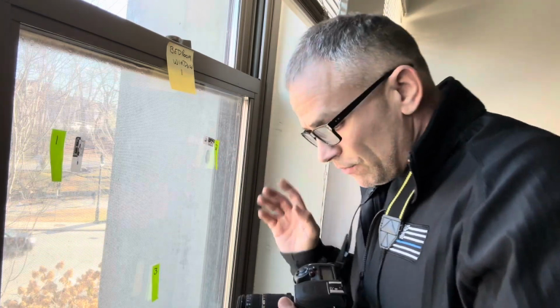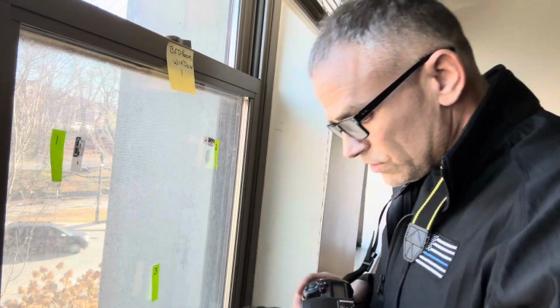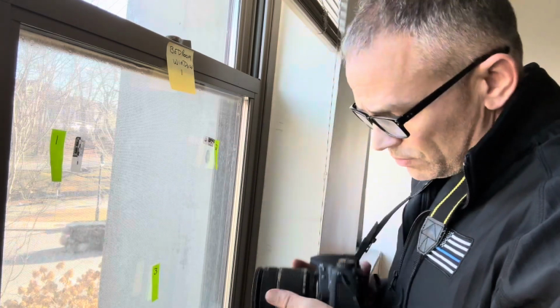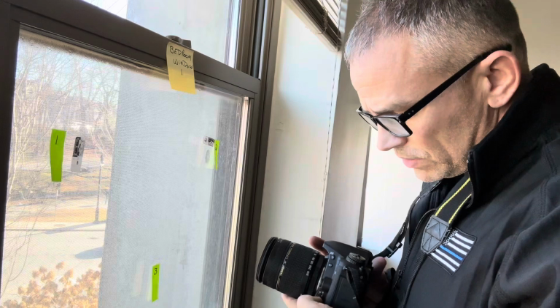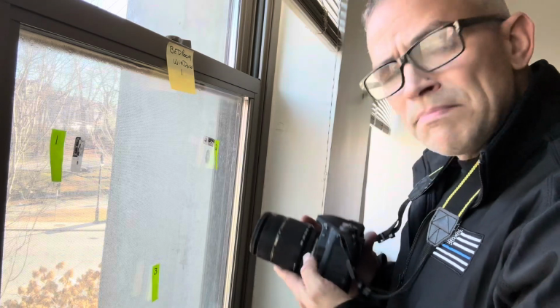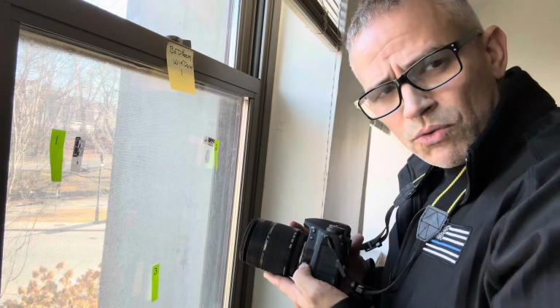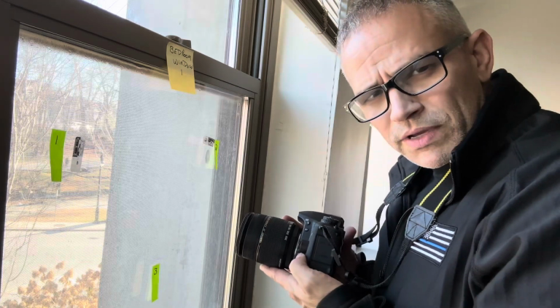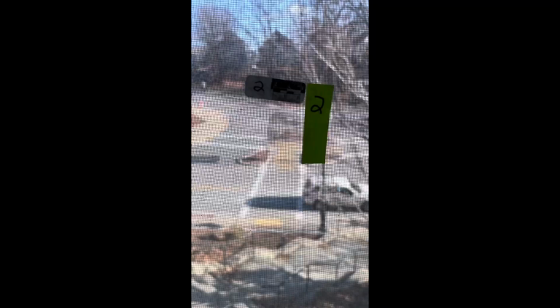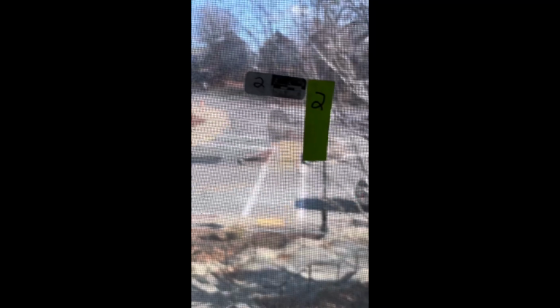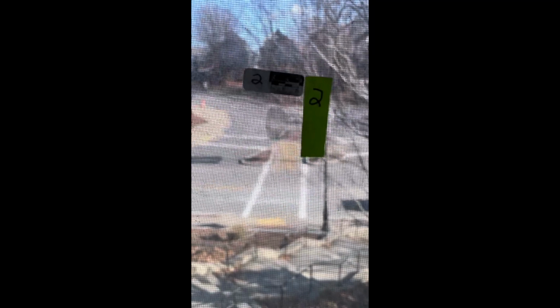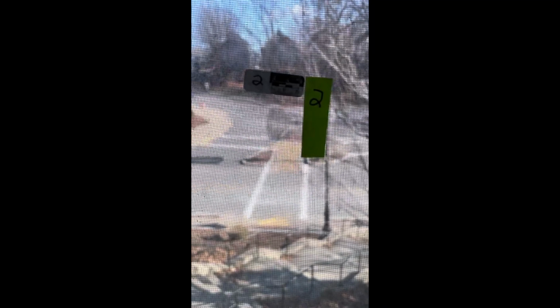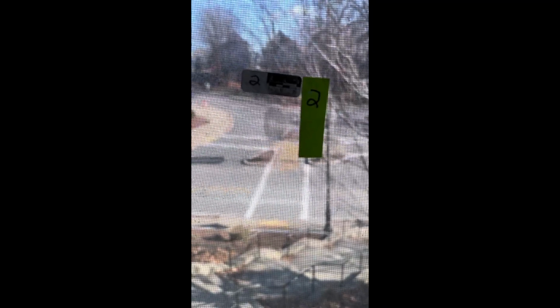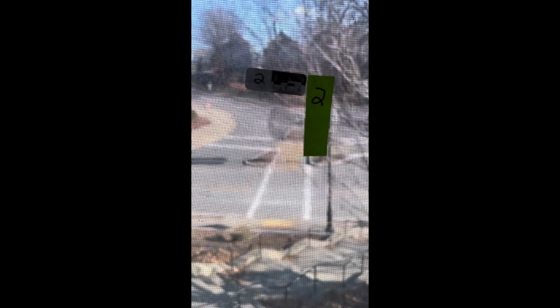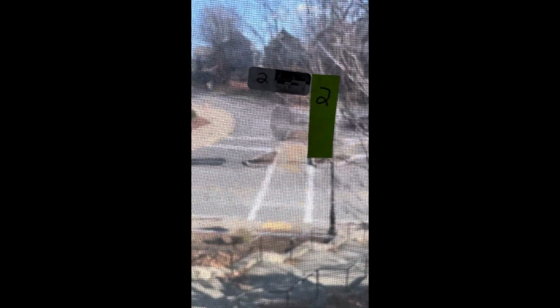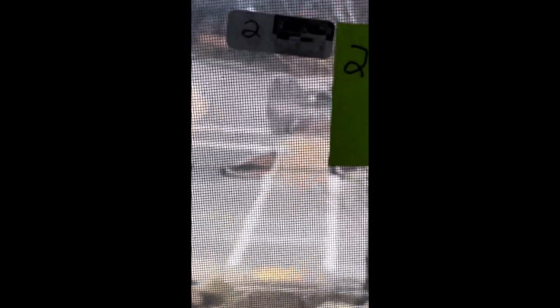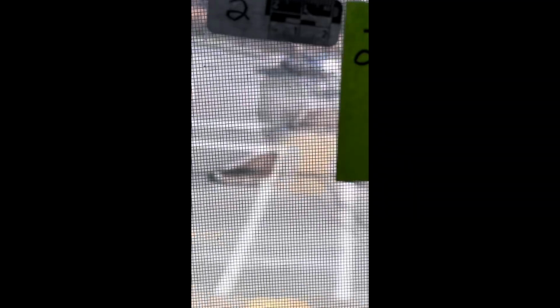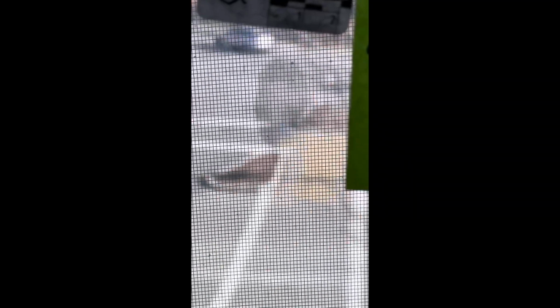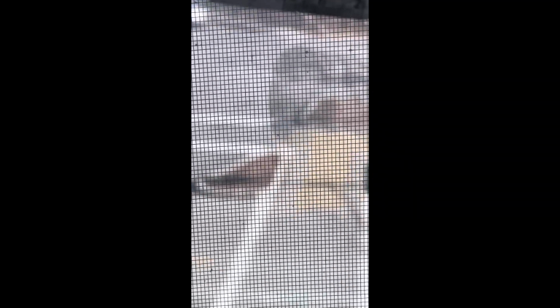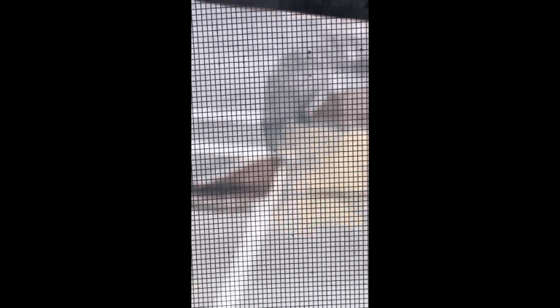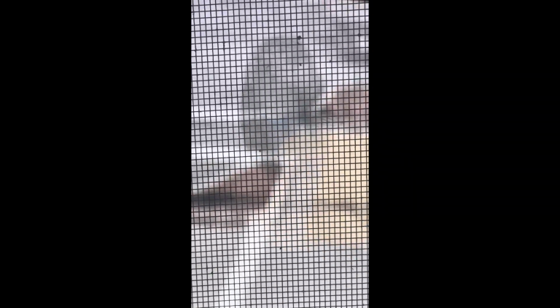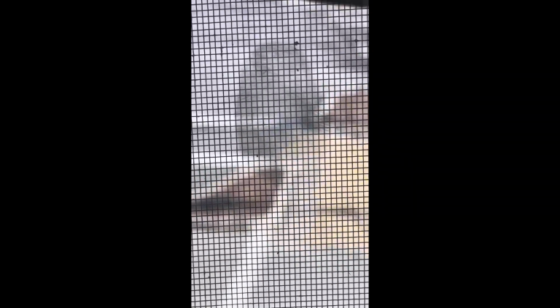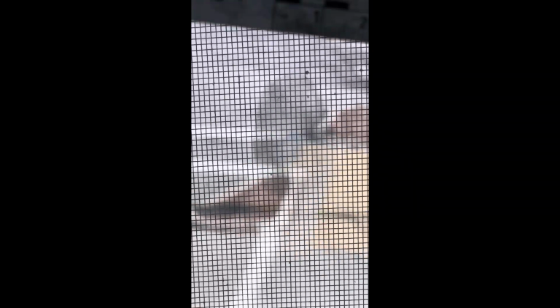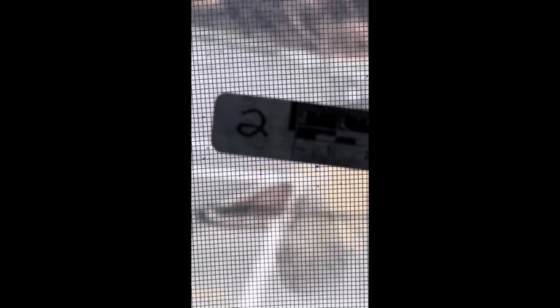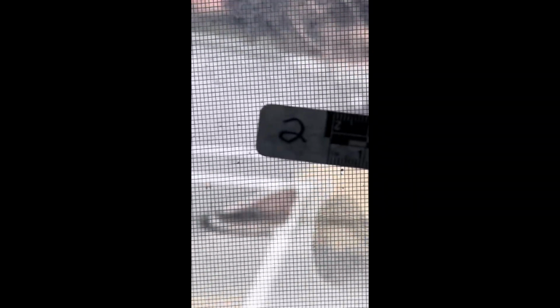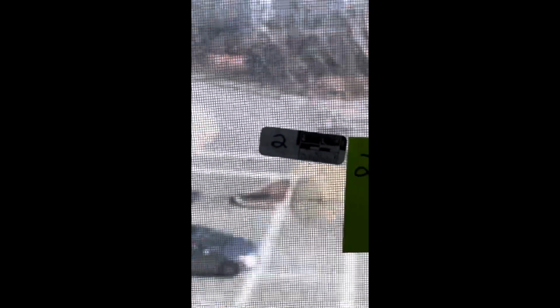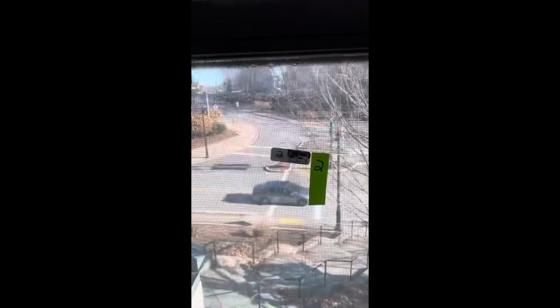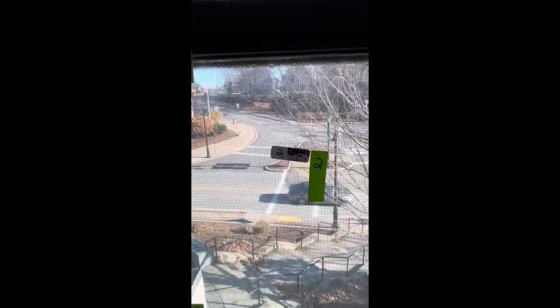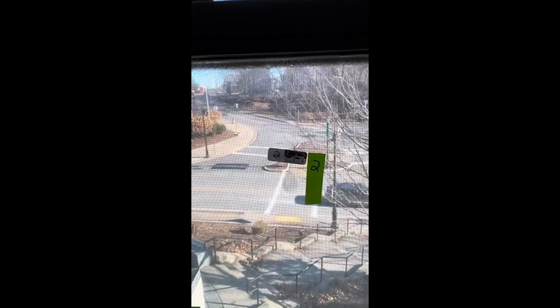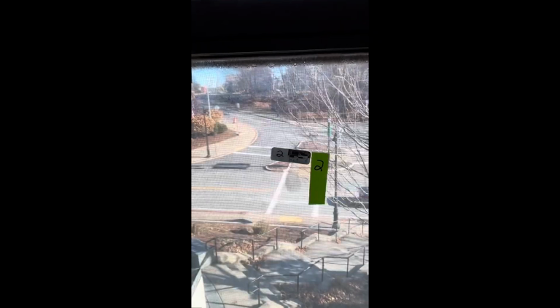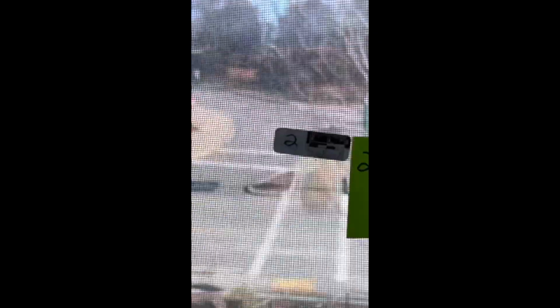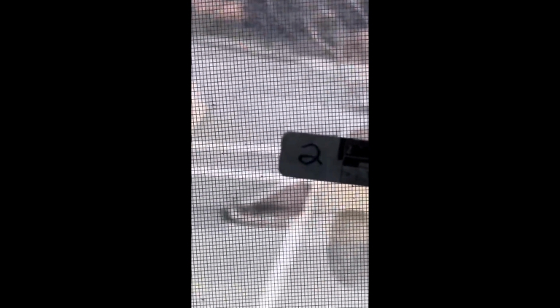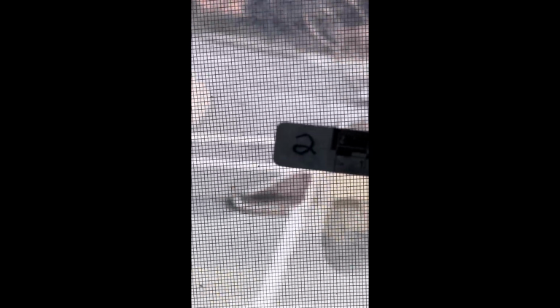Now, if that doesn't work, we're going to put this on manual focus. So here I am trying to focus in on the print. I'm getting the screen — that's not what I want. I want the ridge detail. So I'm going to back out. Now it's shooting through and getting the background. This is why you may have to use manual focus.